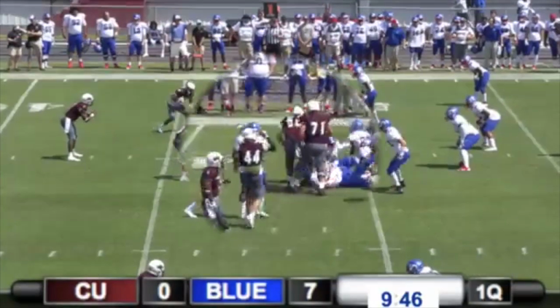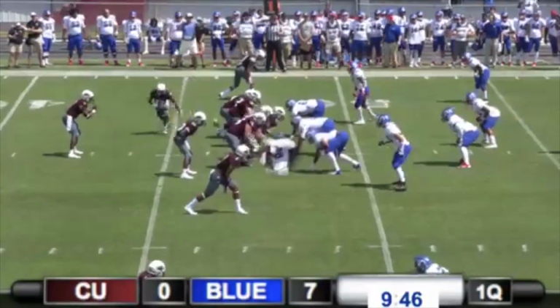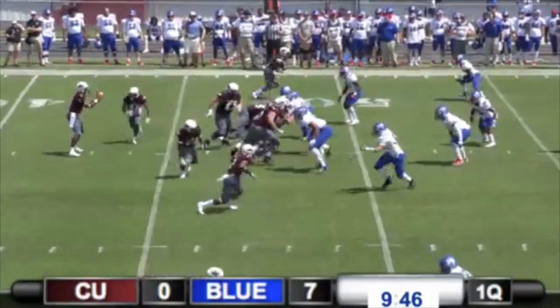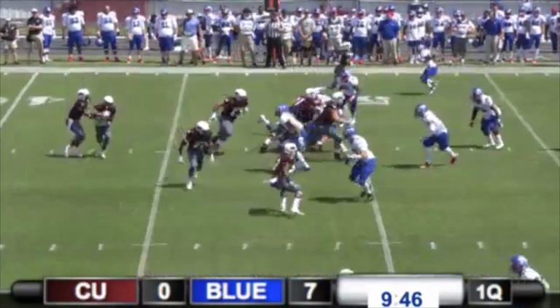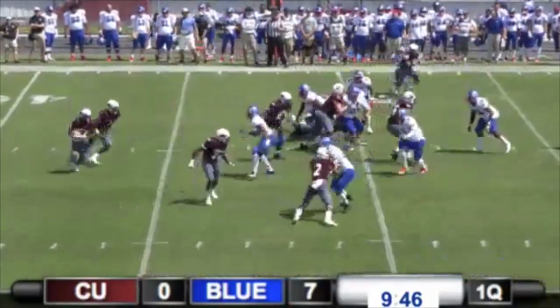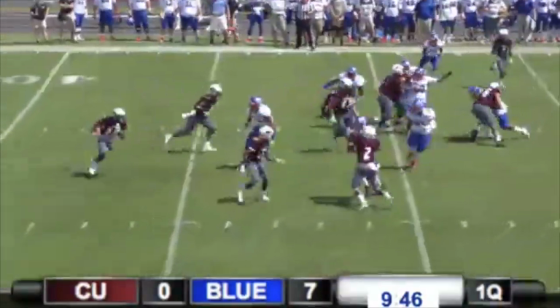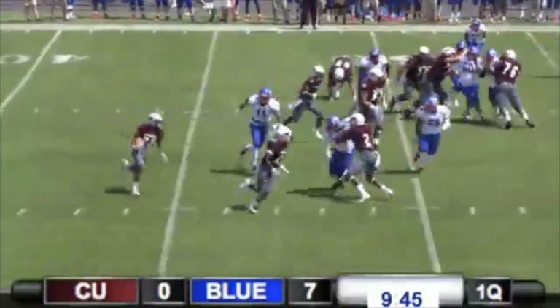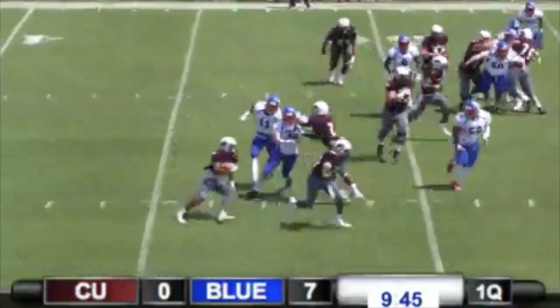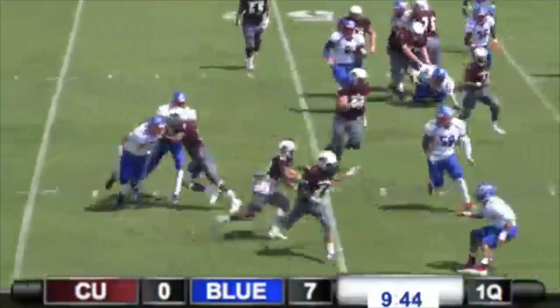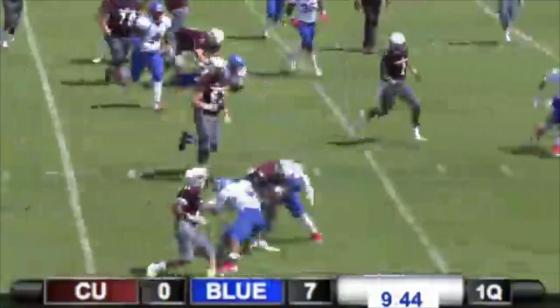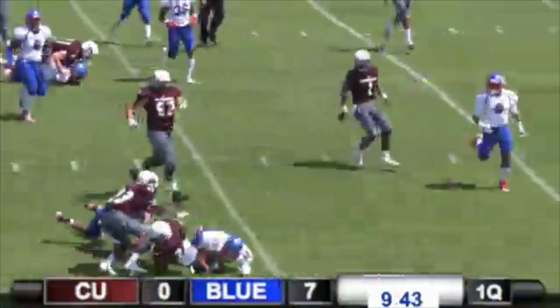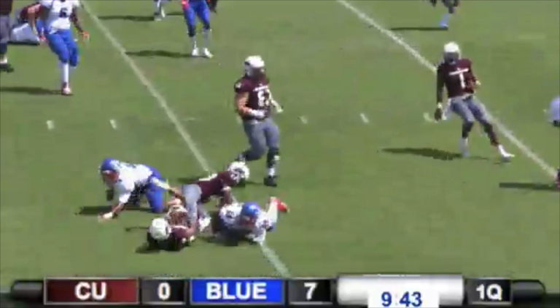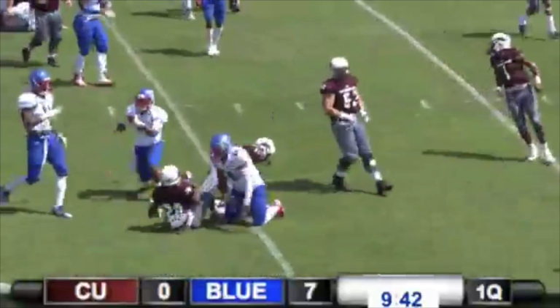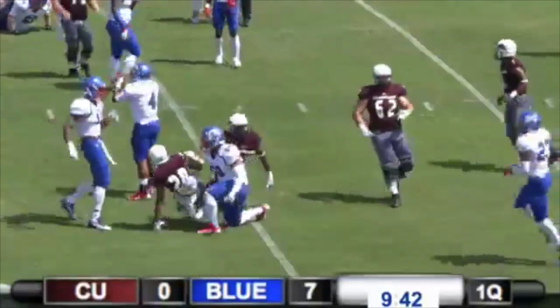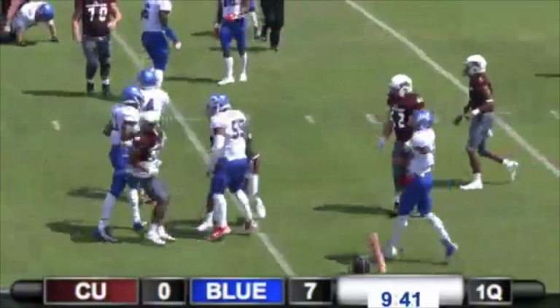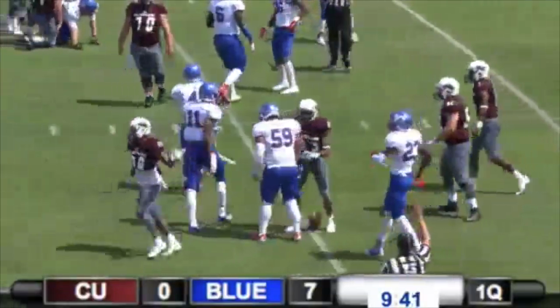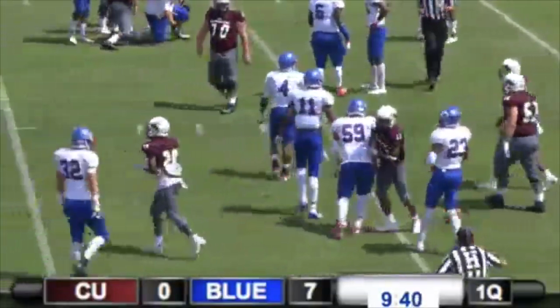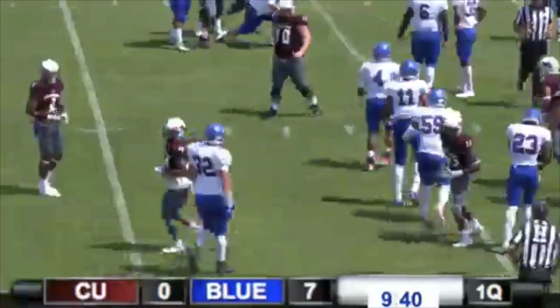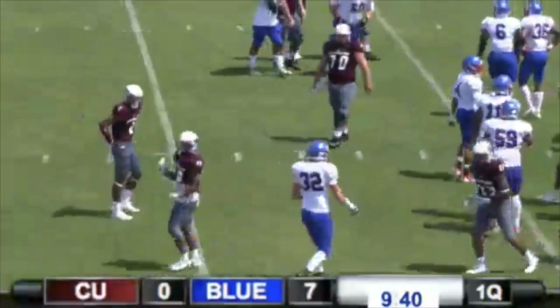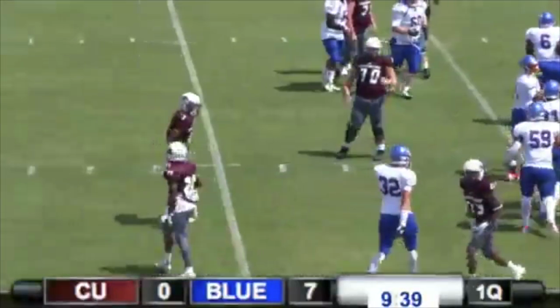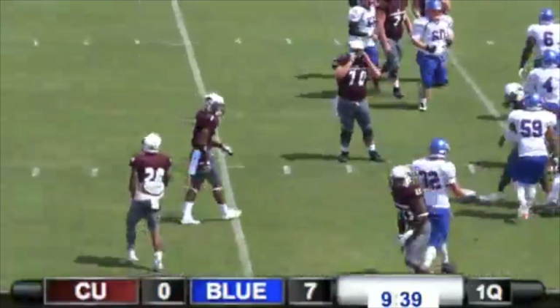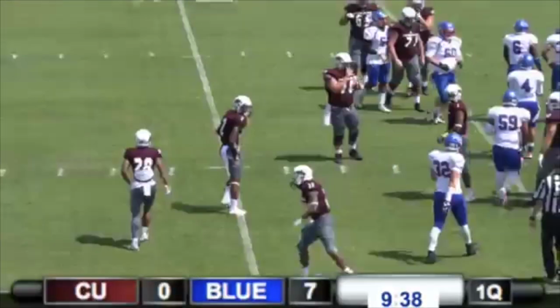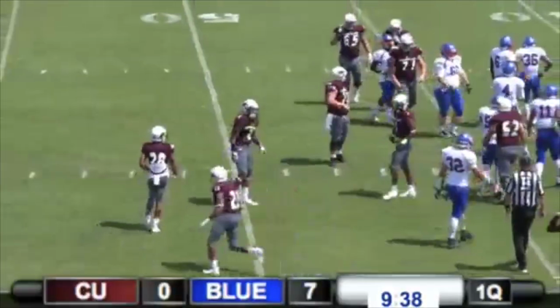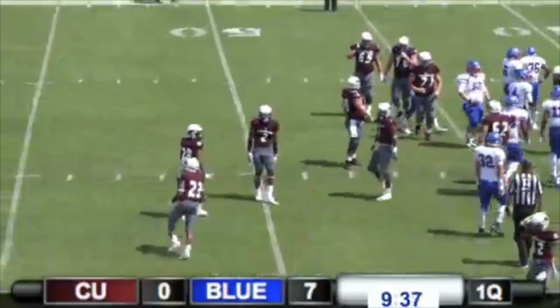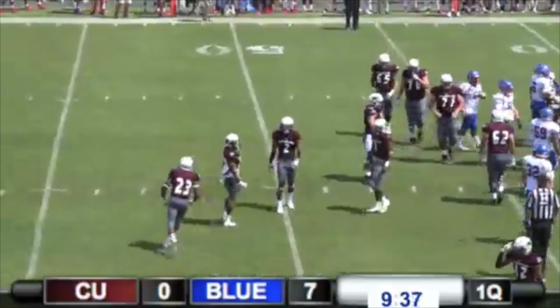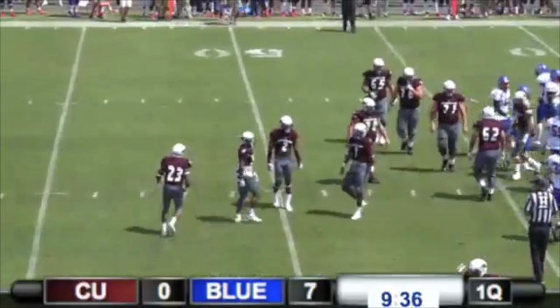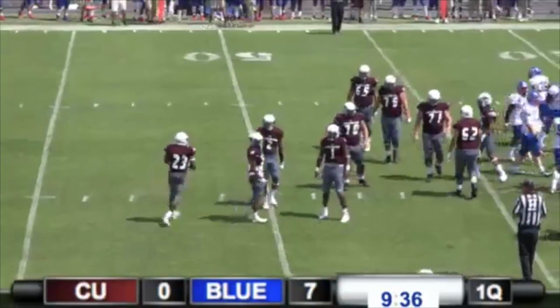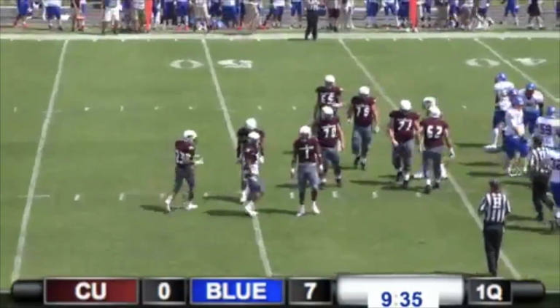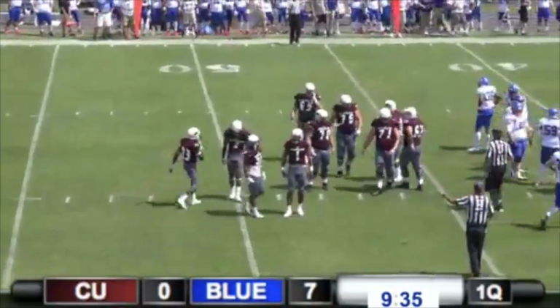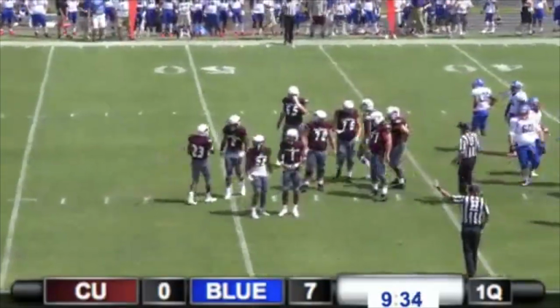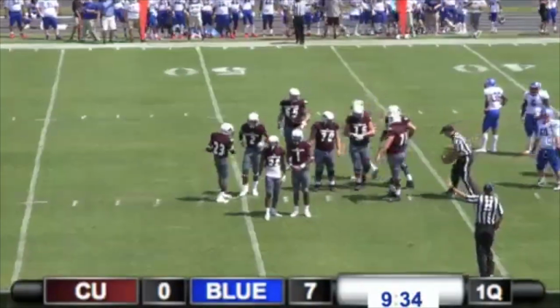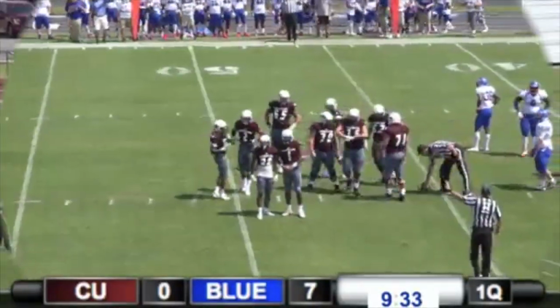Huntley in the gun on first and ten from the 48. Give it to Johnson. Johnson runs it hard to the 46-yard line — gain of about six for Kendall Johnson.